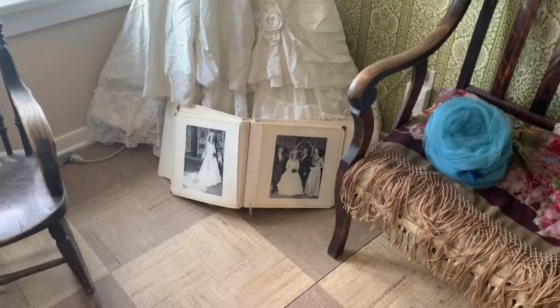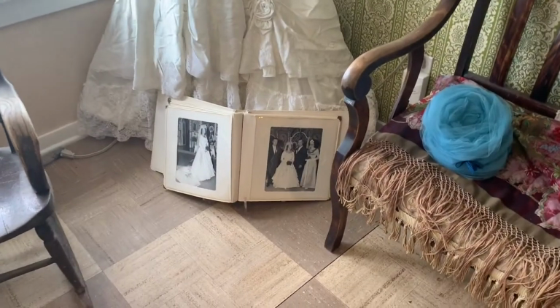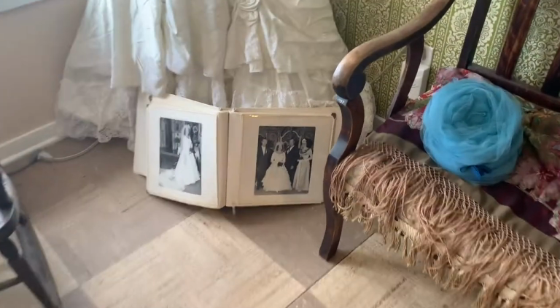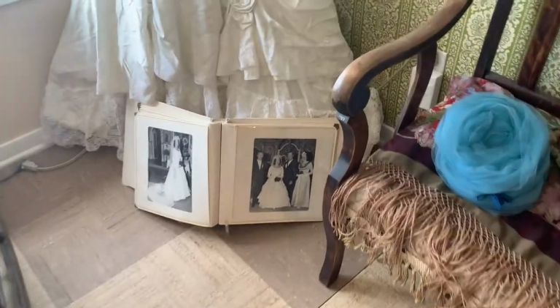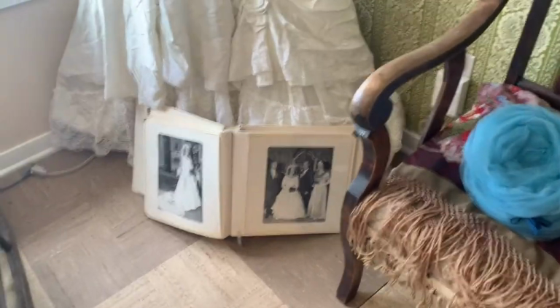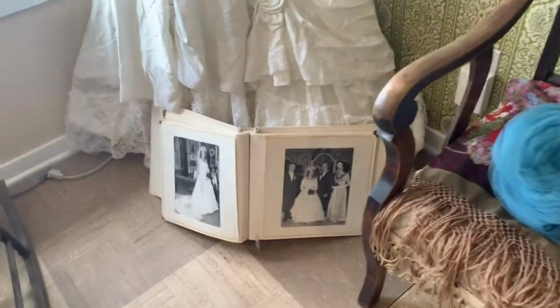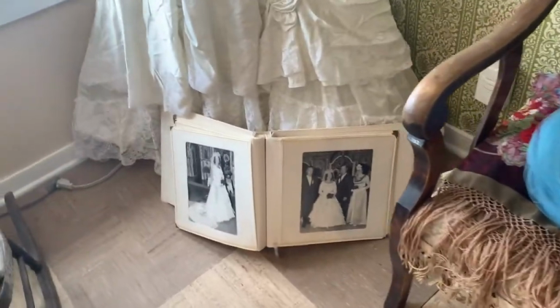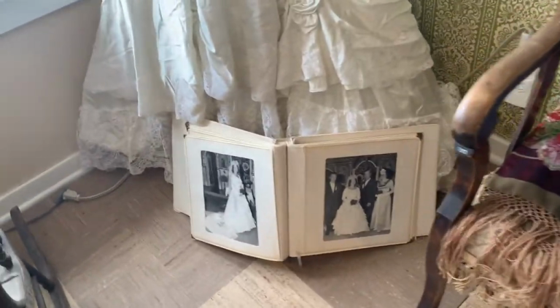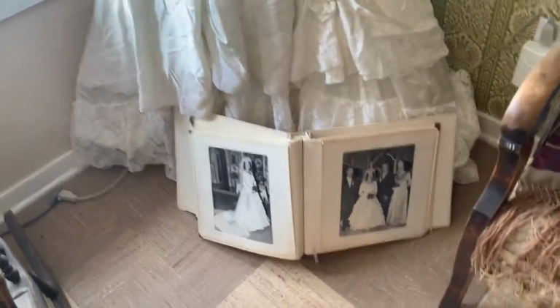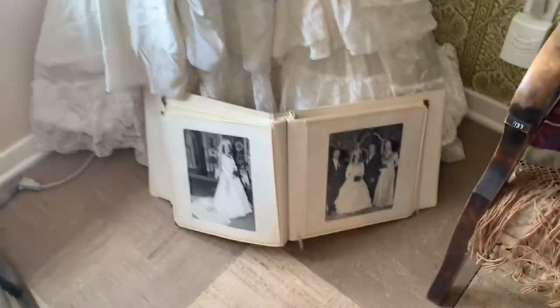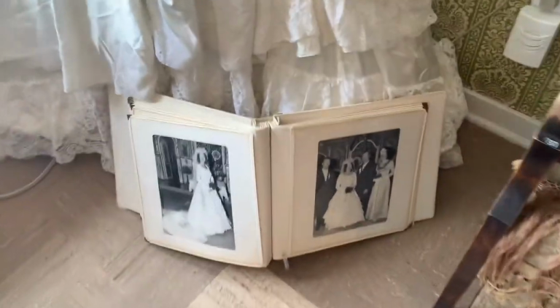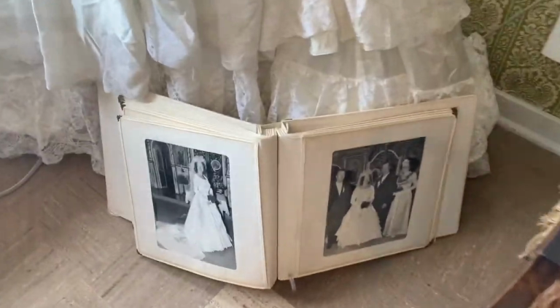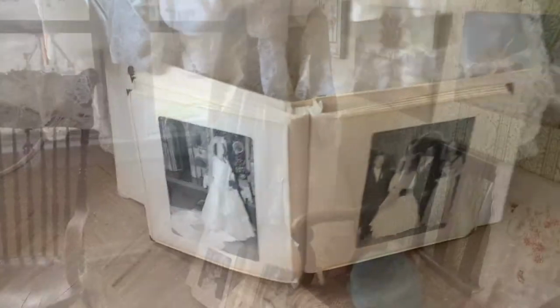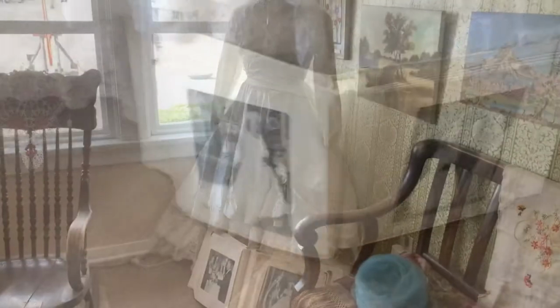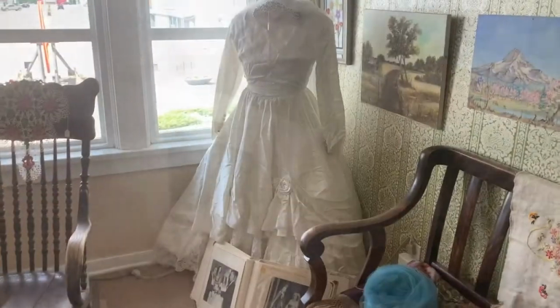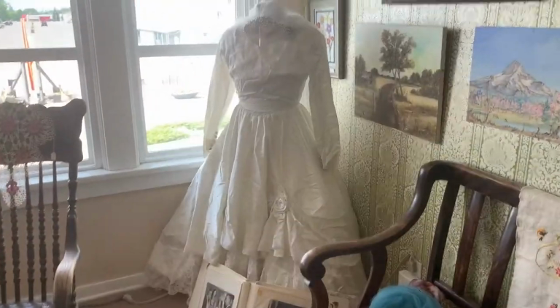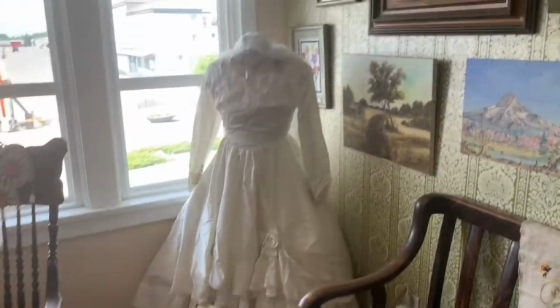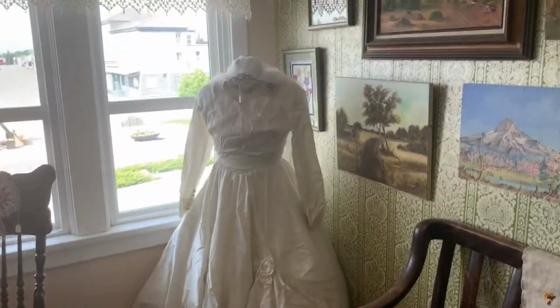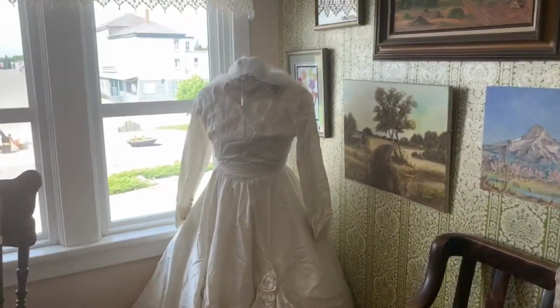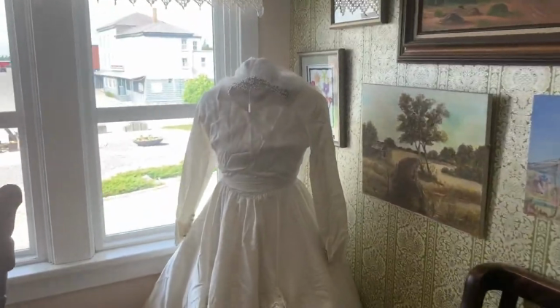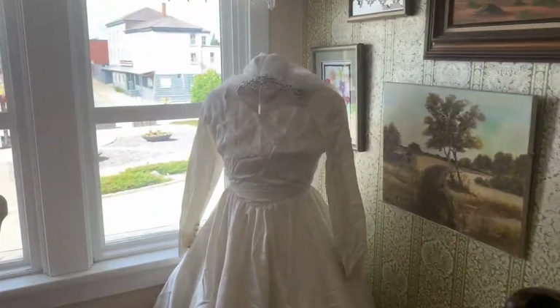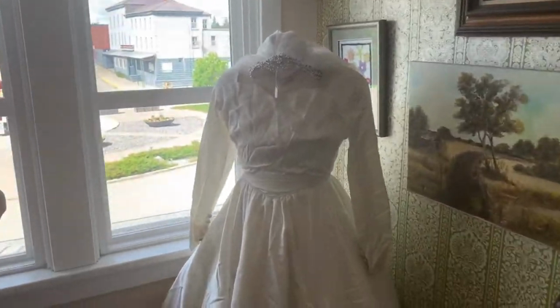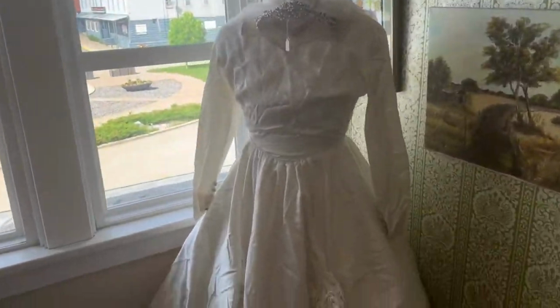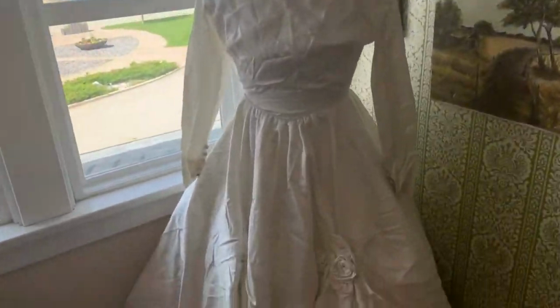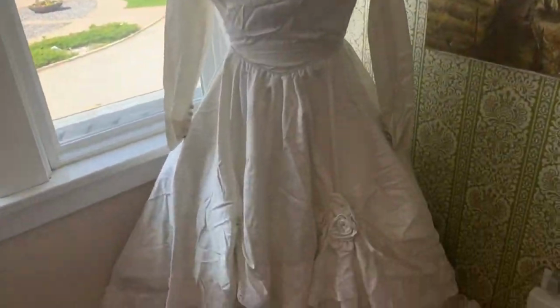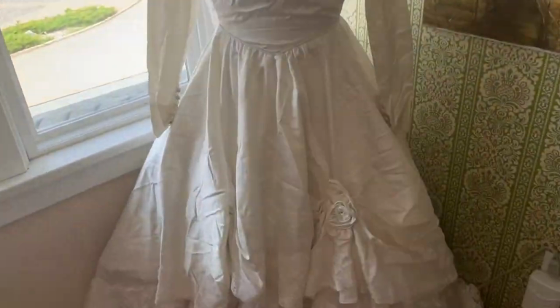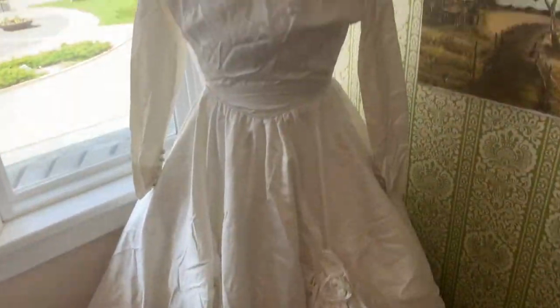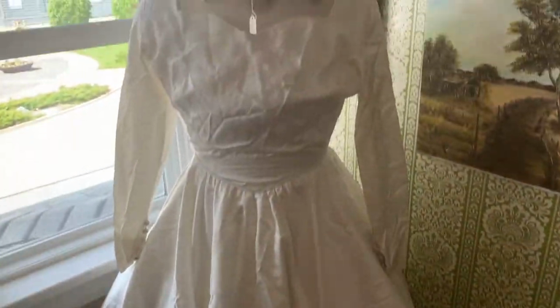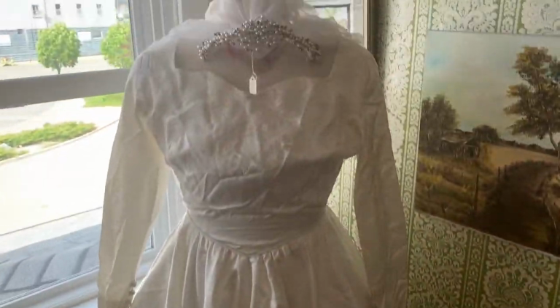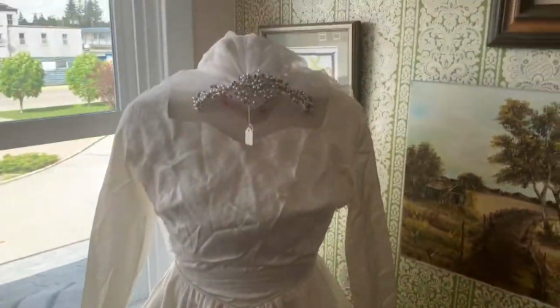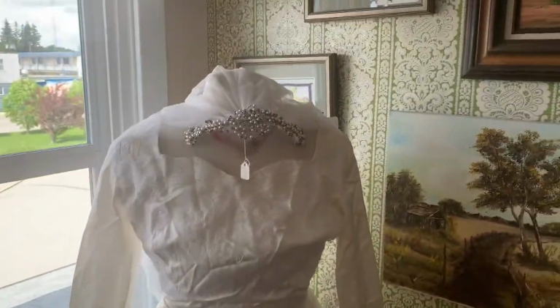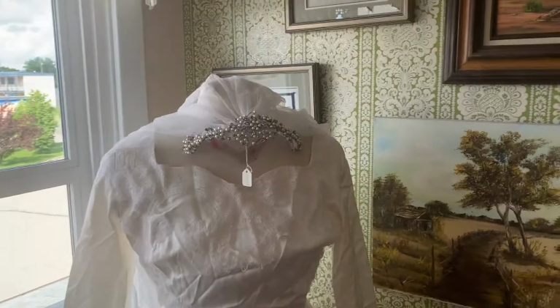Next to the bedroom is the ladies' sitting room, which is a beauty all on its own. From the unique green wallpaper to the works of art on display, this room is a true gem.